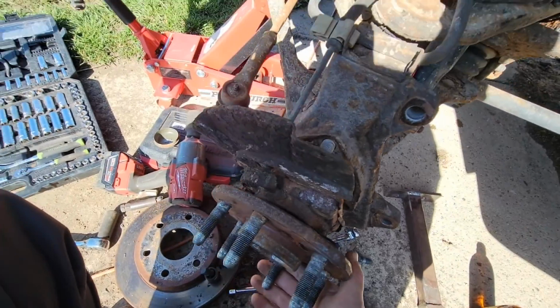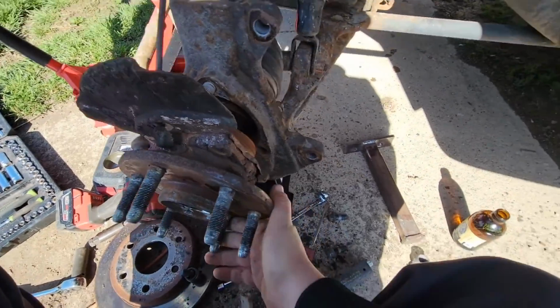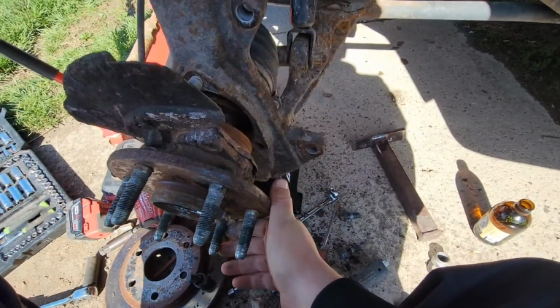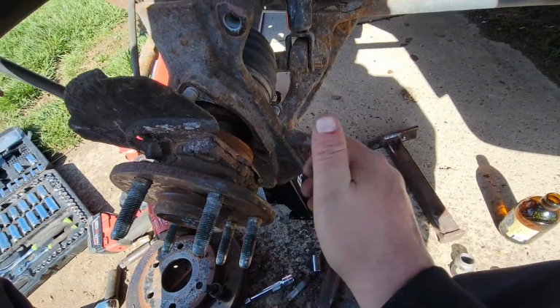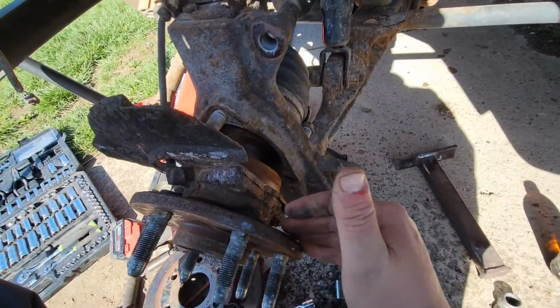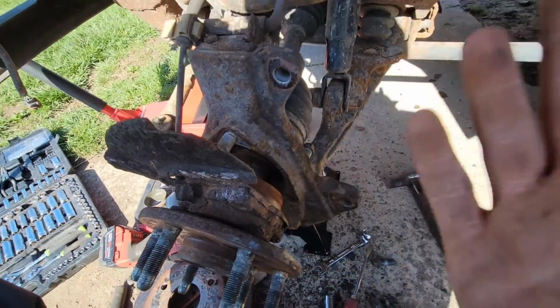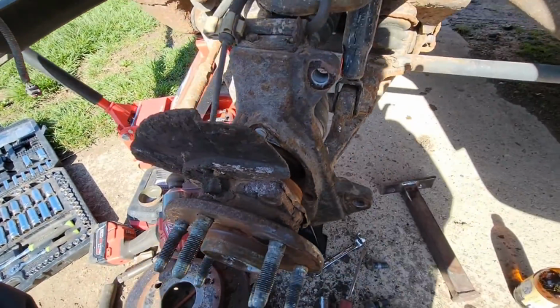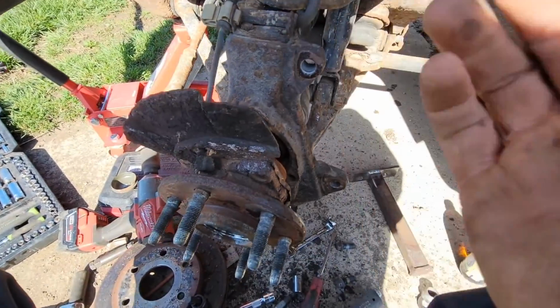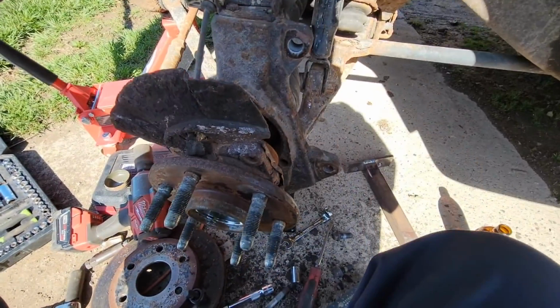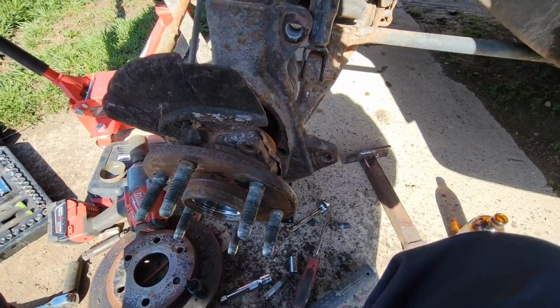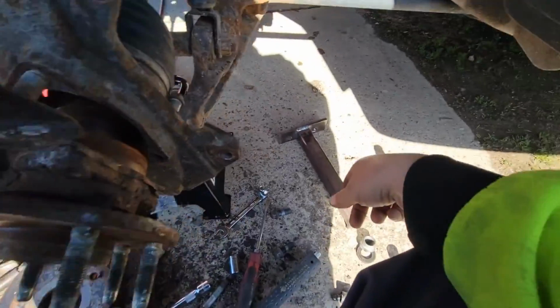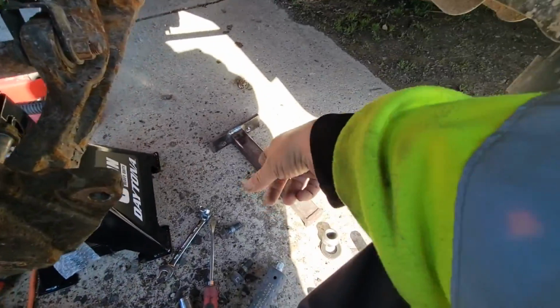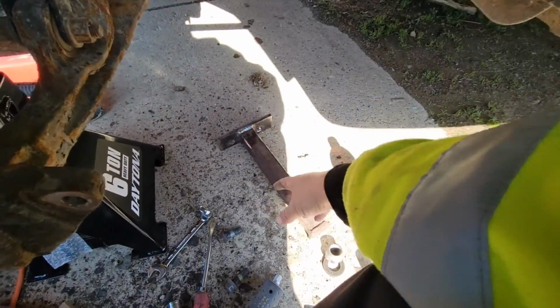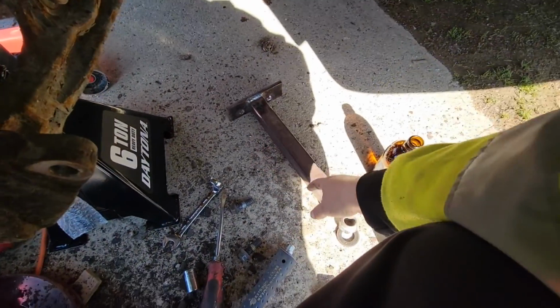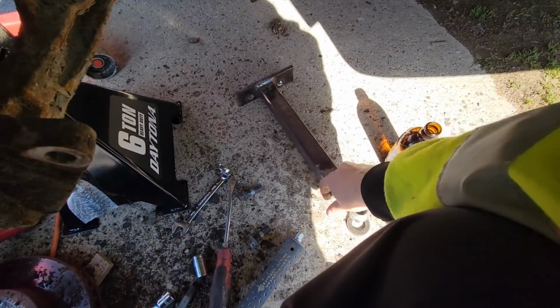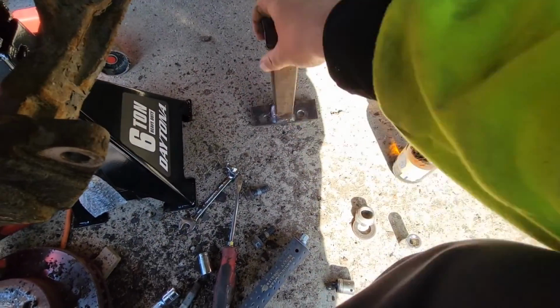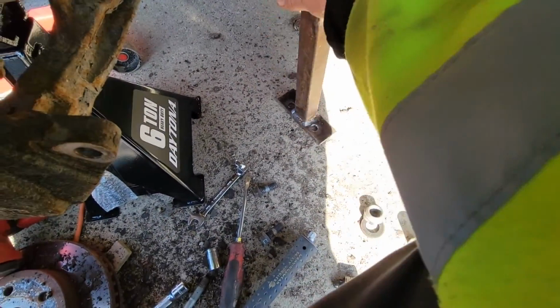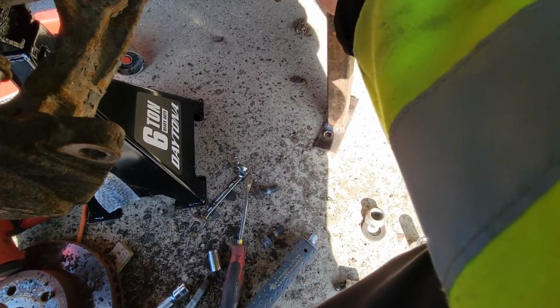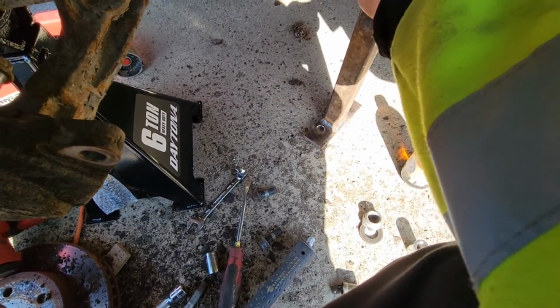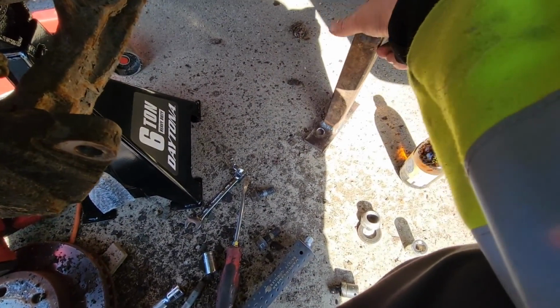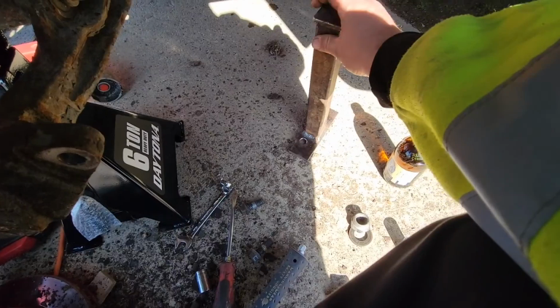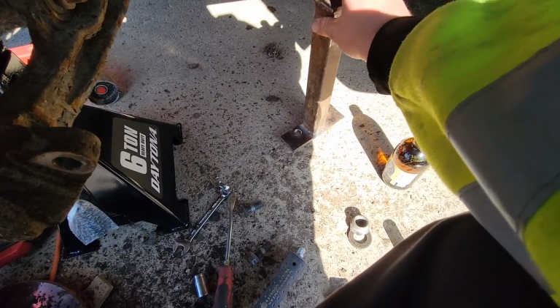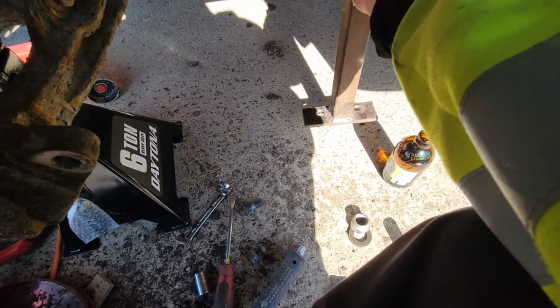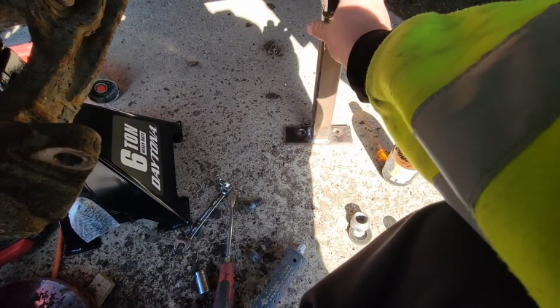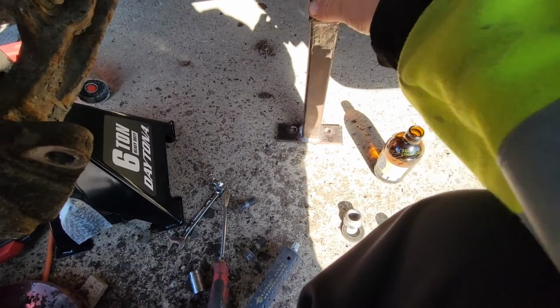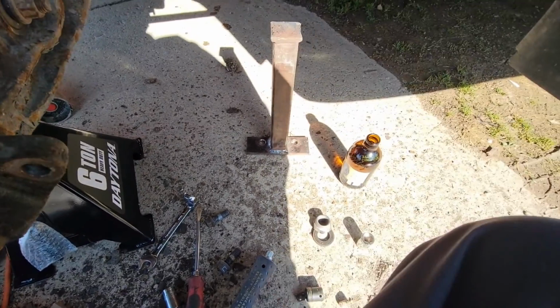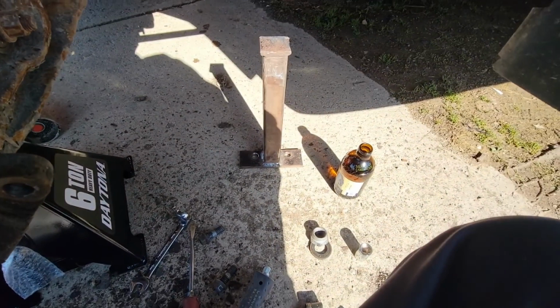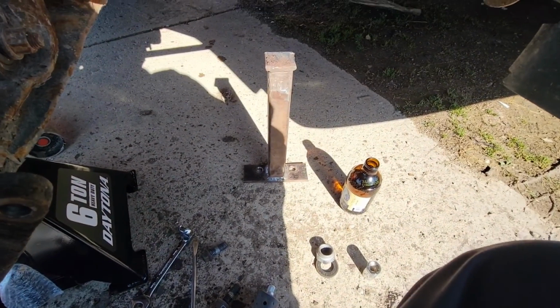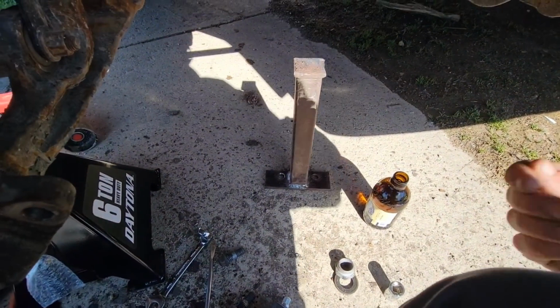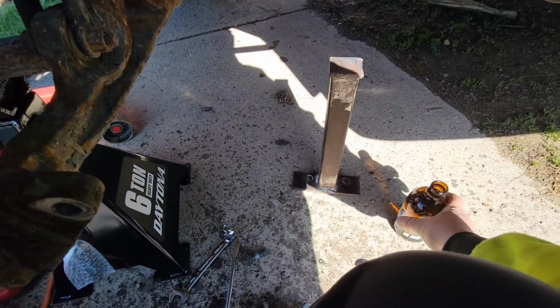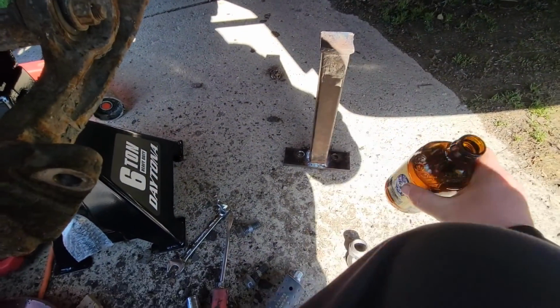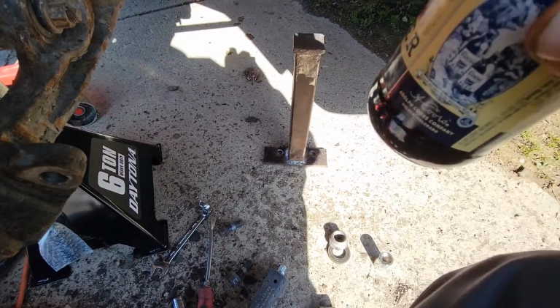I've never done this on a Suburban — I've worked on a bunch of other vehicles but never a Suburban. Here's a good picture of the tool that mechanic I used to work with made. He was a good guy — he passed away this year.